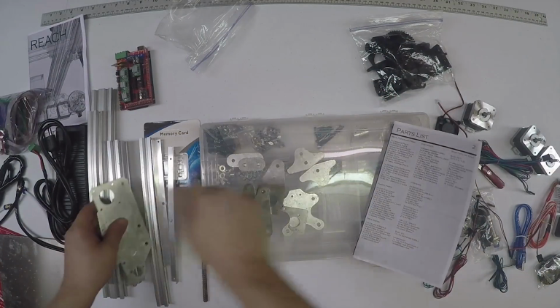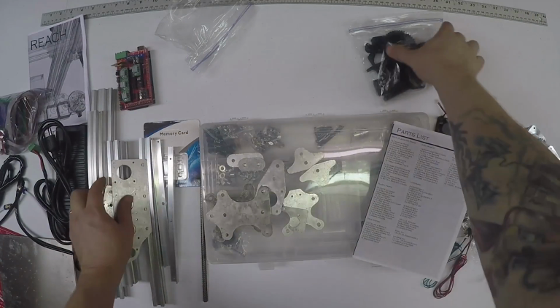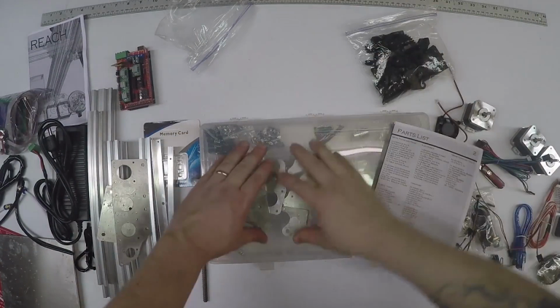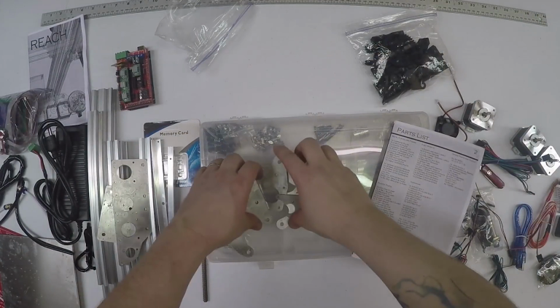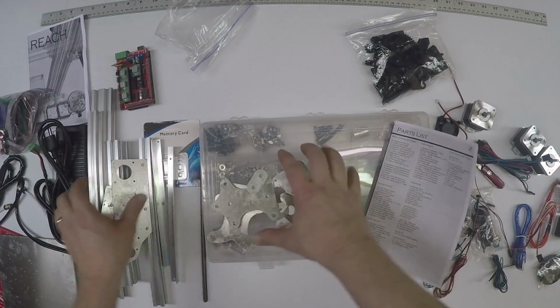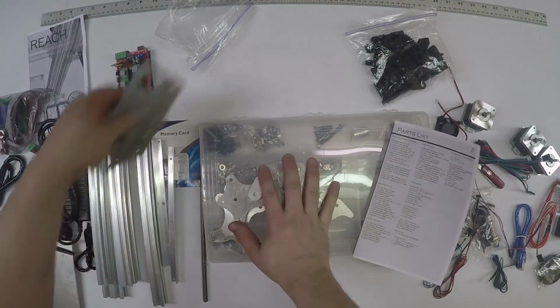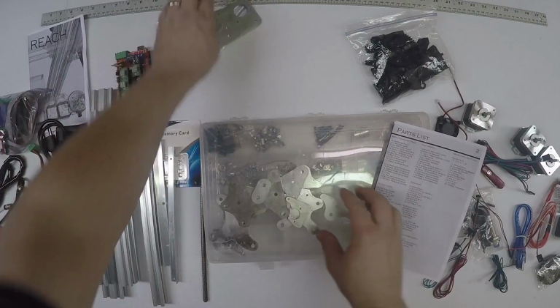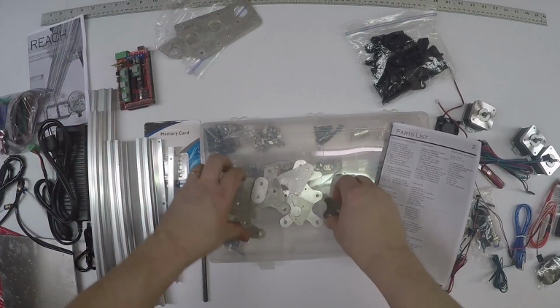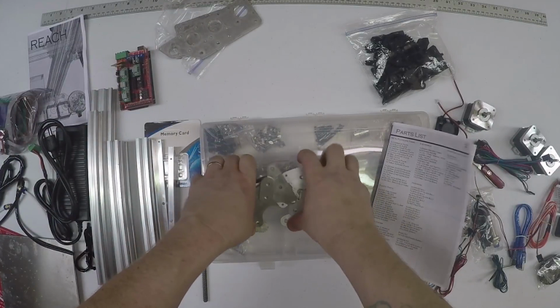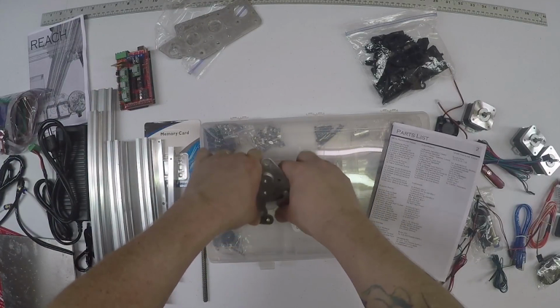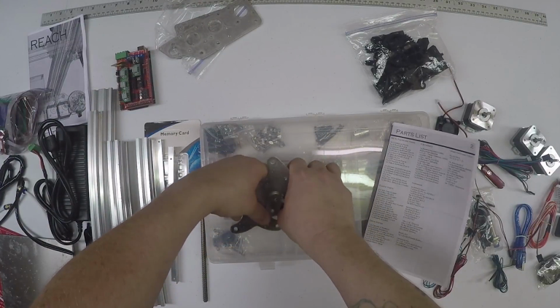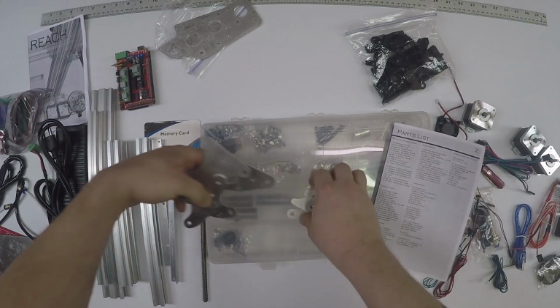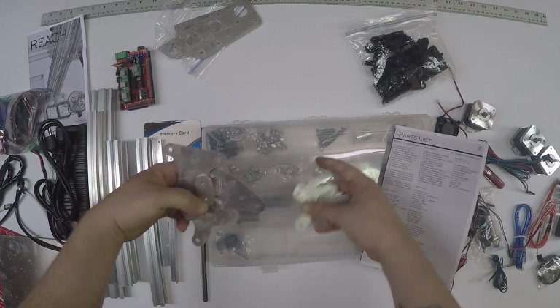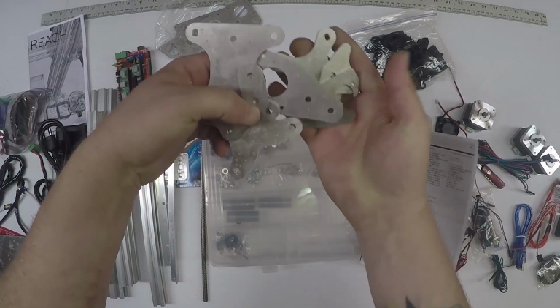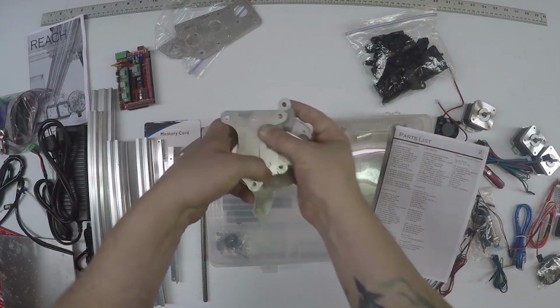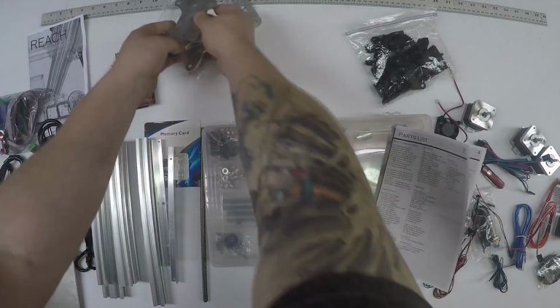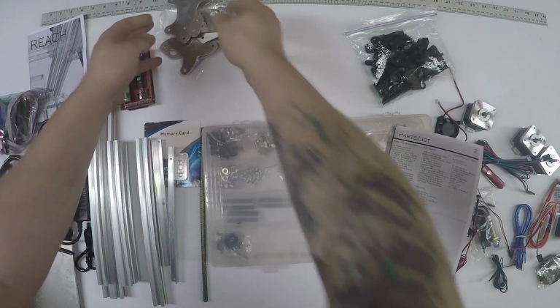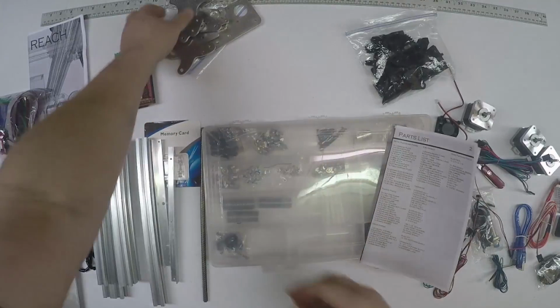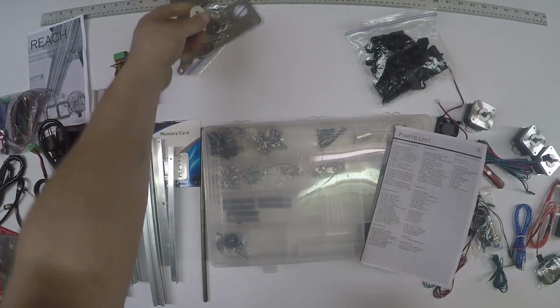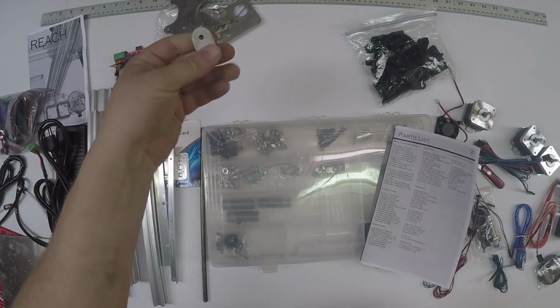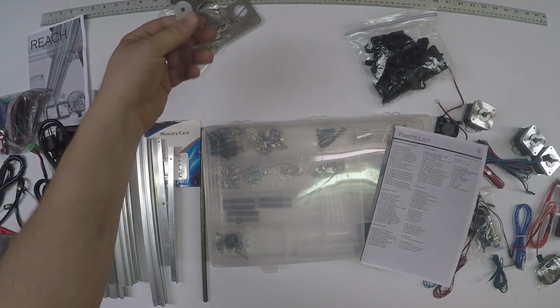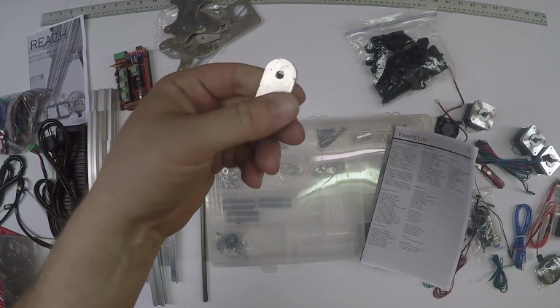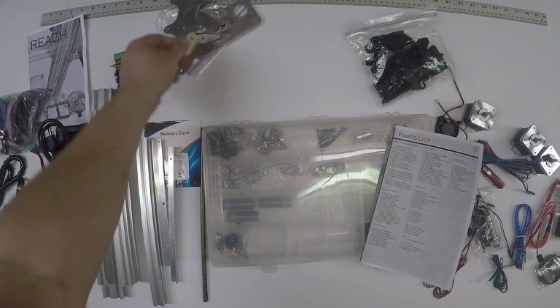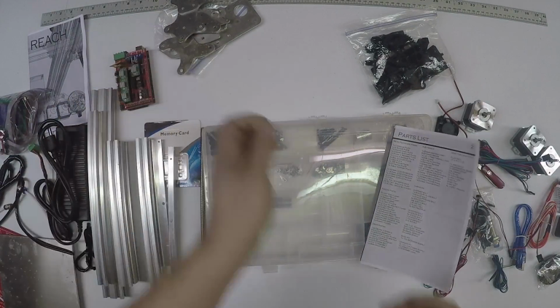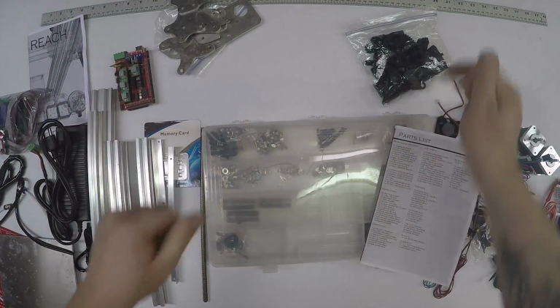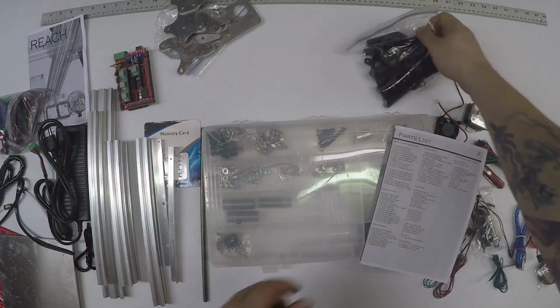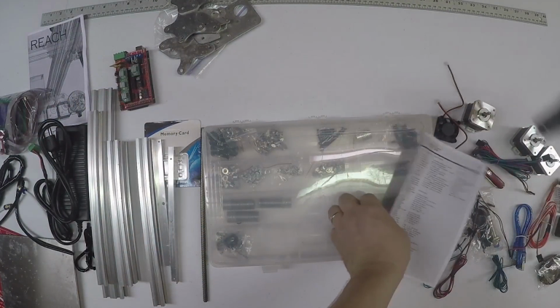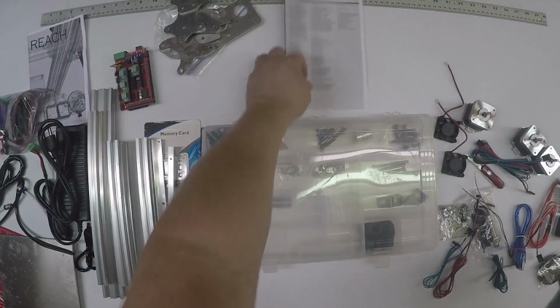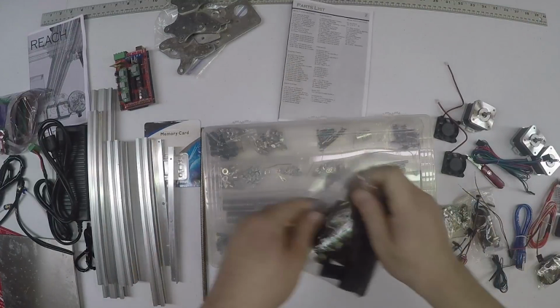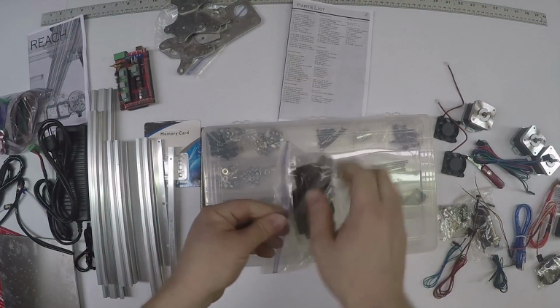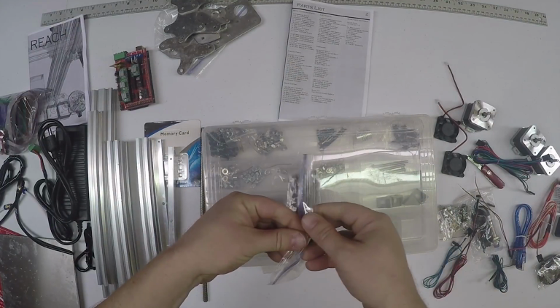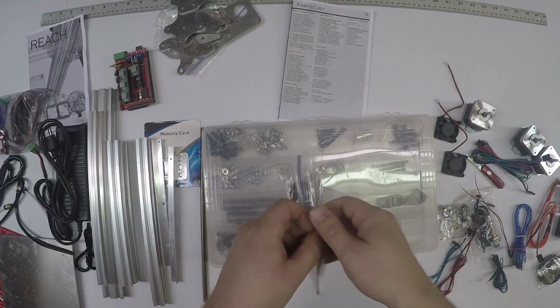One thing to do for sure is to wash all these parts and clean them up good. There is some residue - some wax or oil from cutting - from the laser cutter.